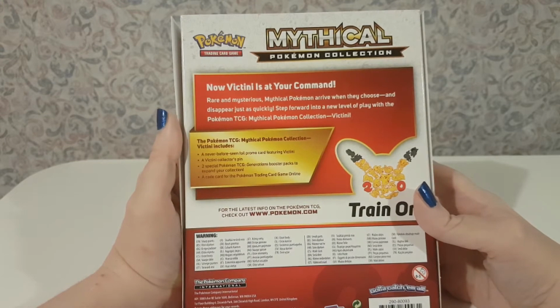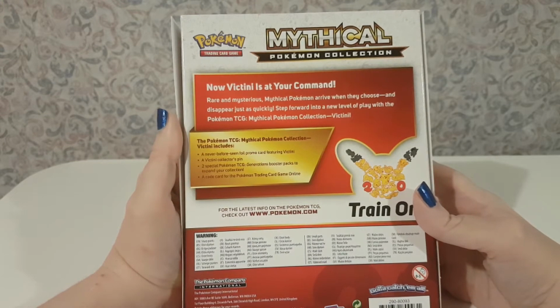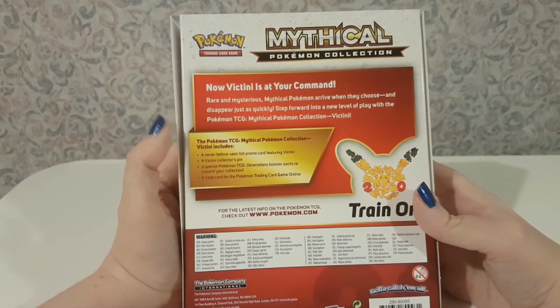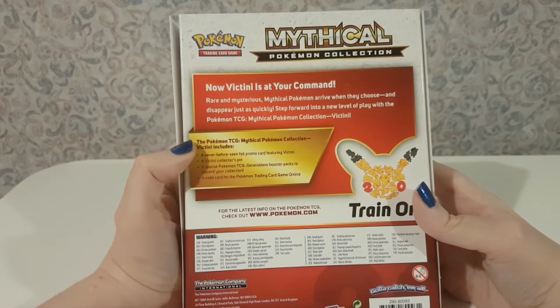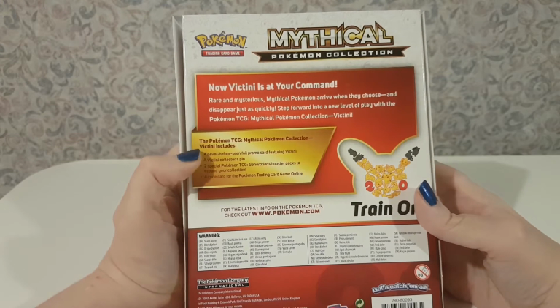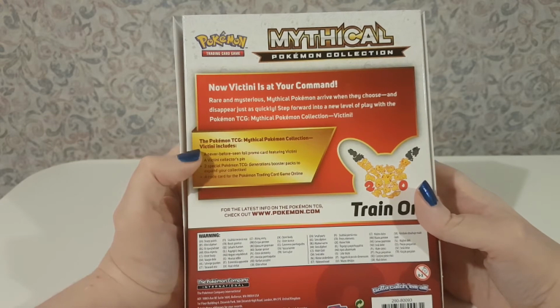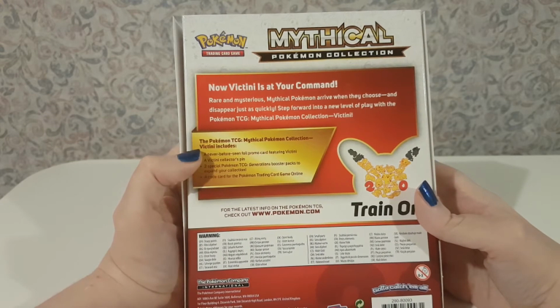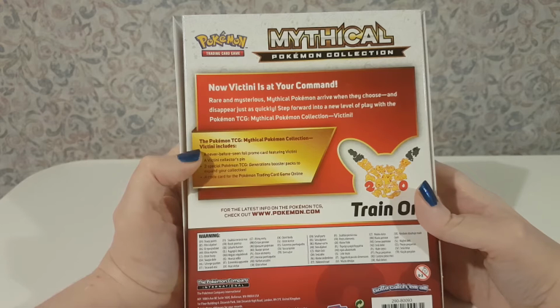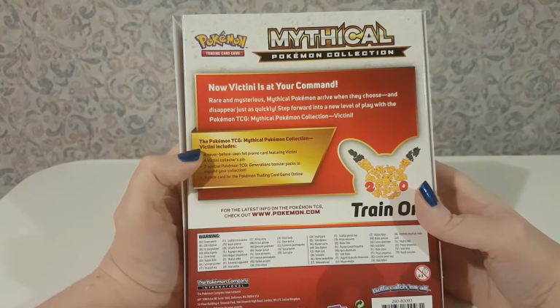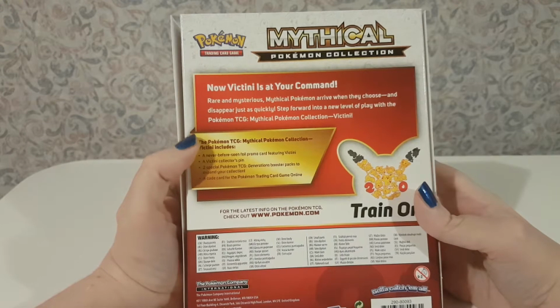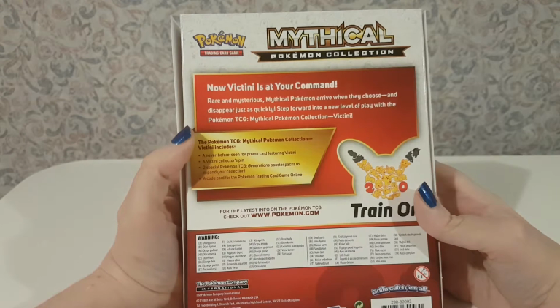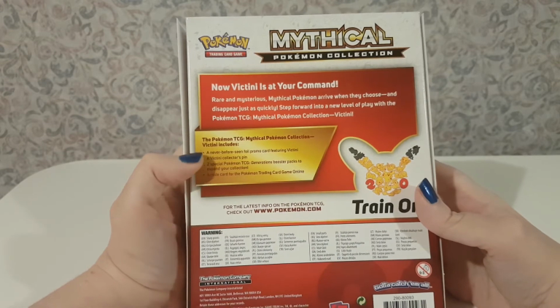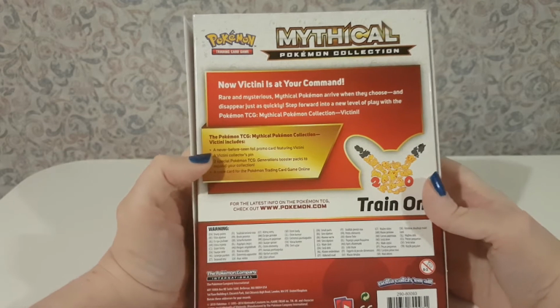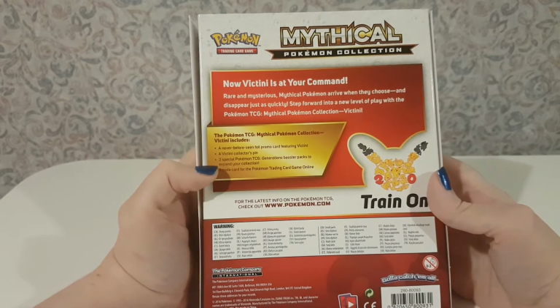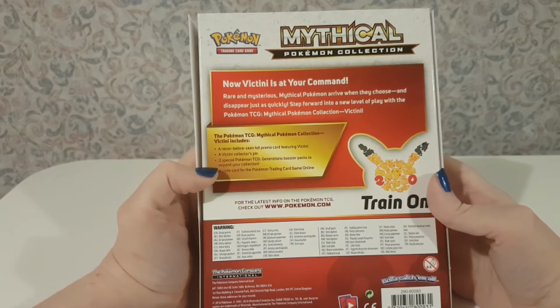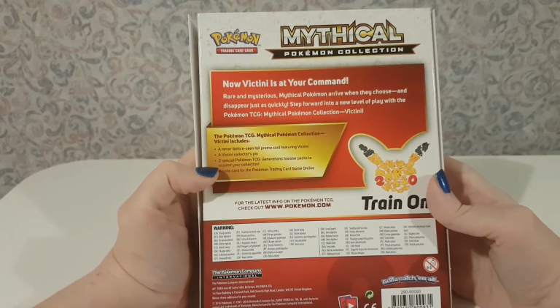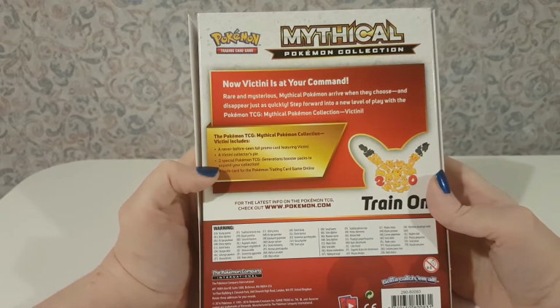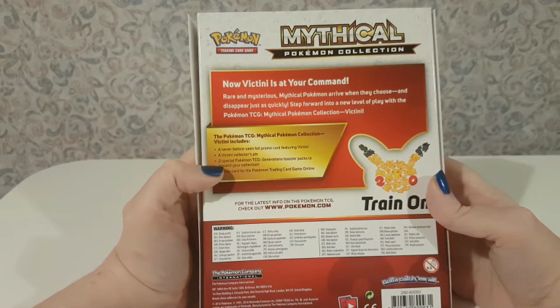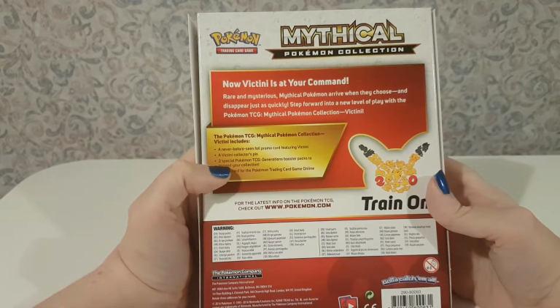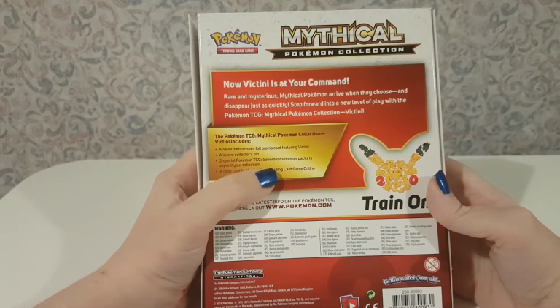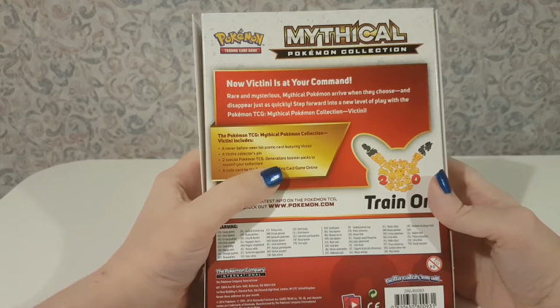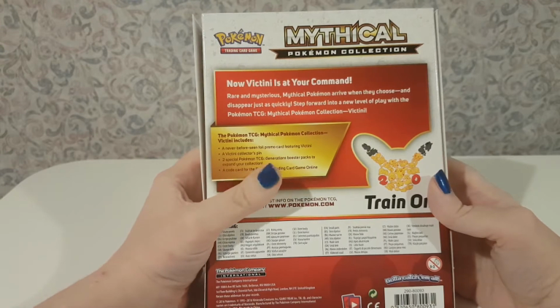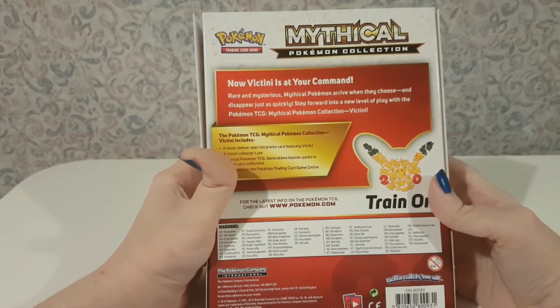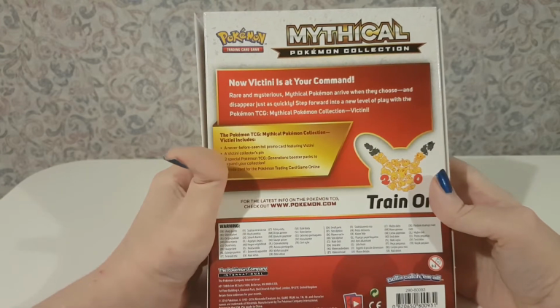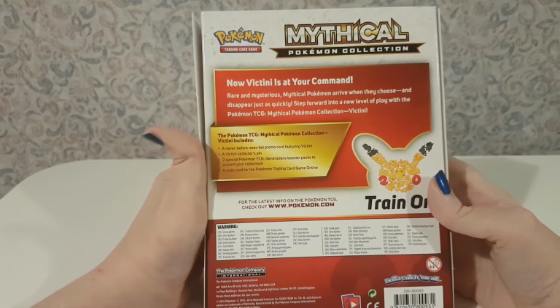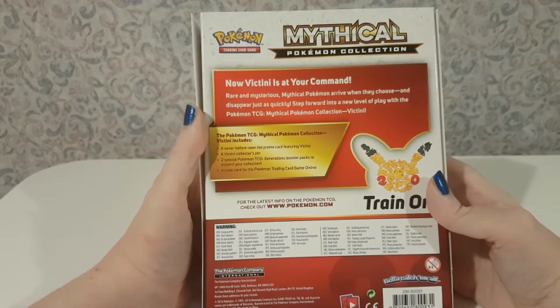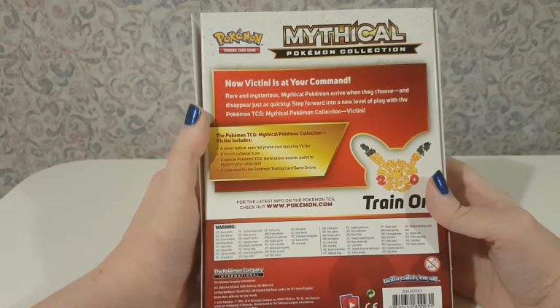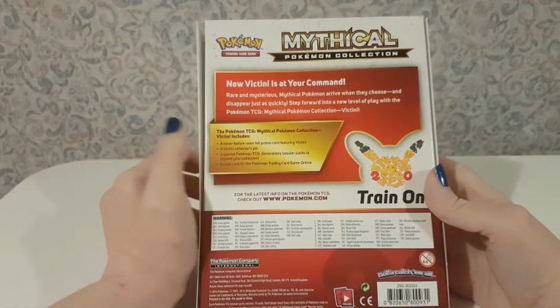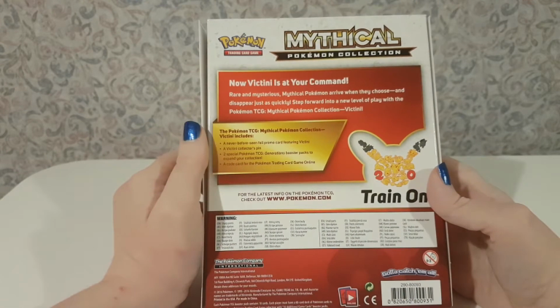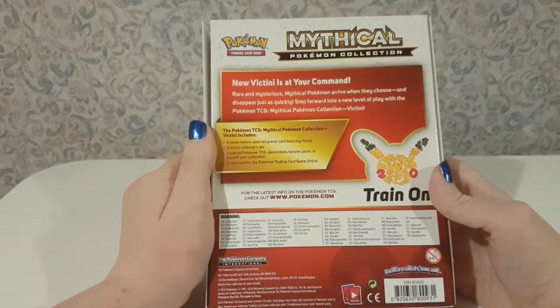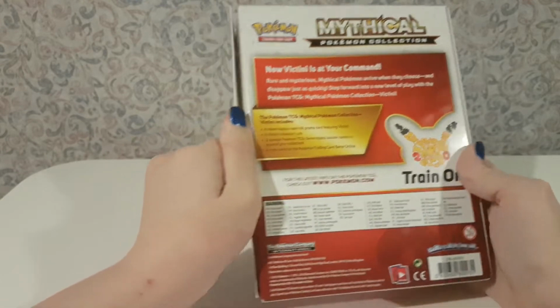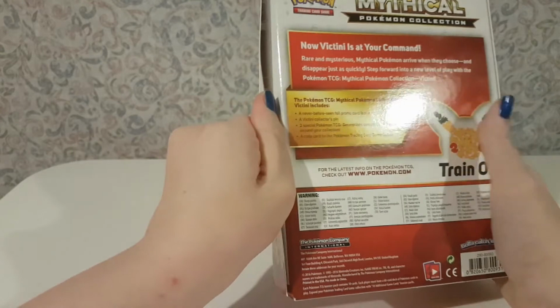This includes a never-before-seen foil promo card featuring Victini, a Victini collector's pin, two special Pokemon Trading Card Game Generations booster packs to expand your collection, and a code card for the Pokemon Trading Card Game online.